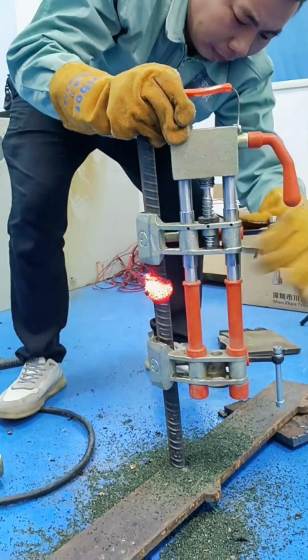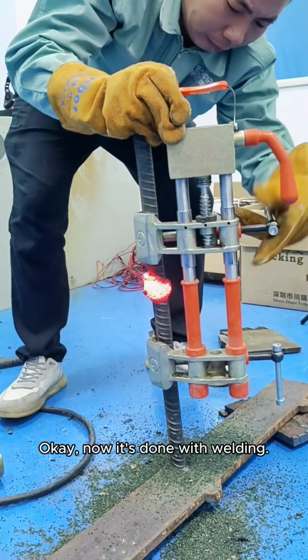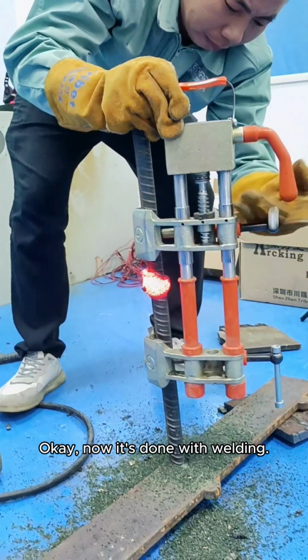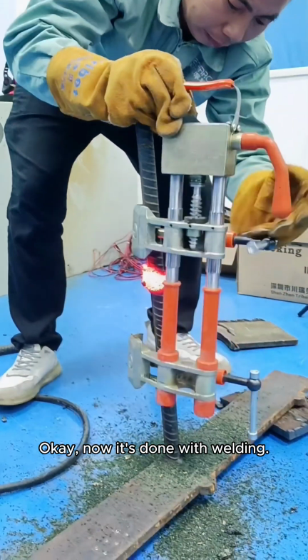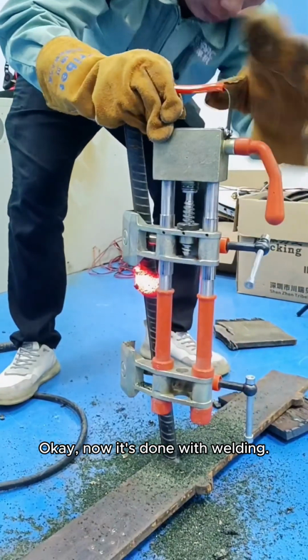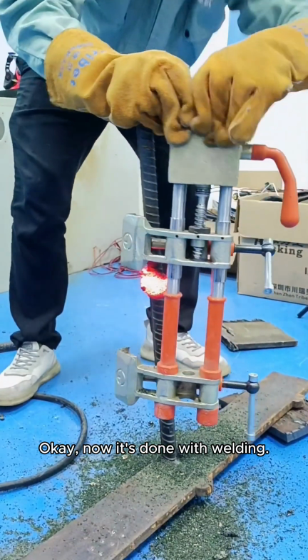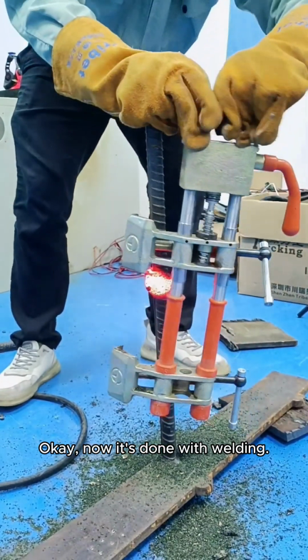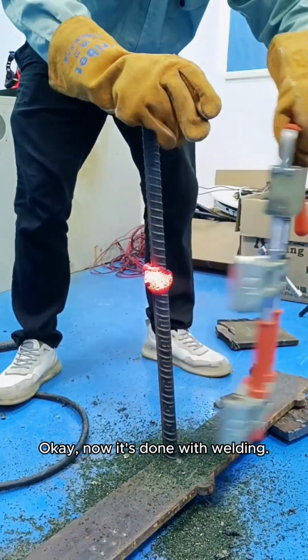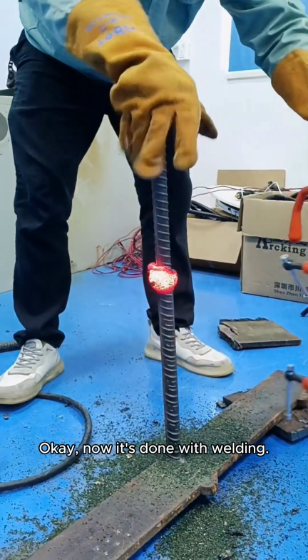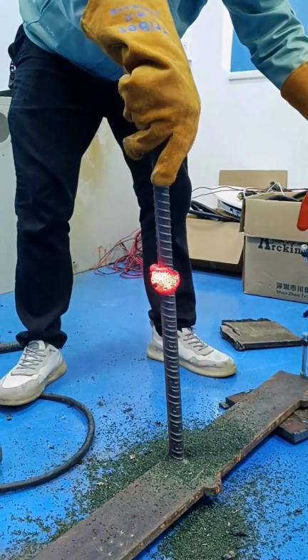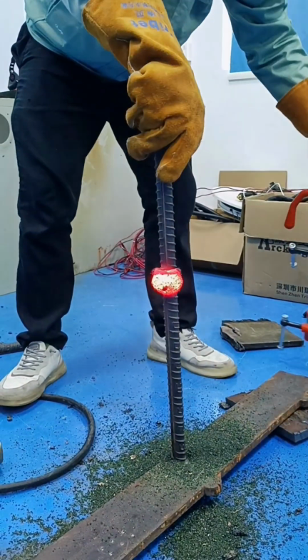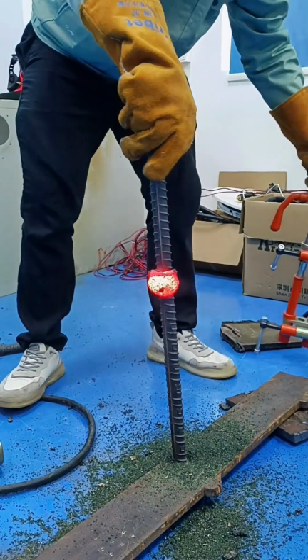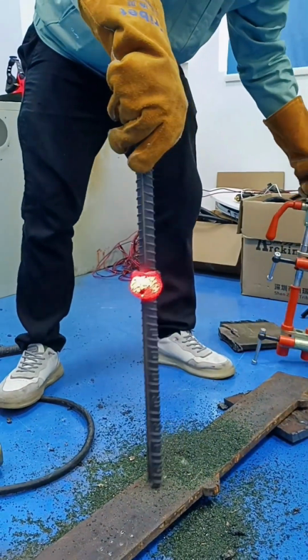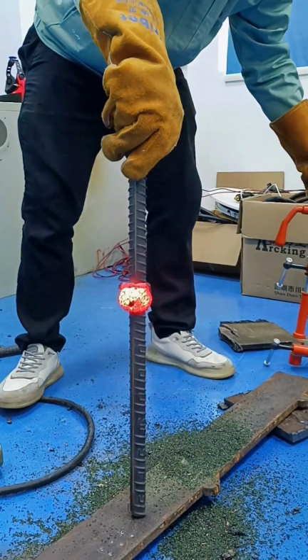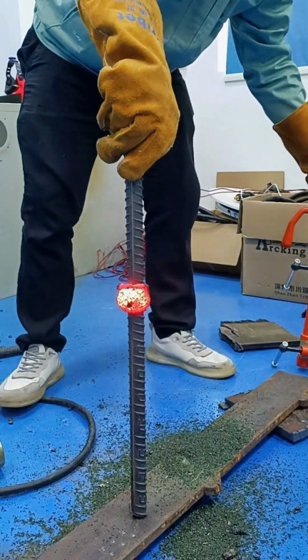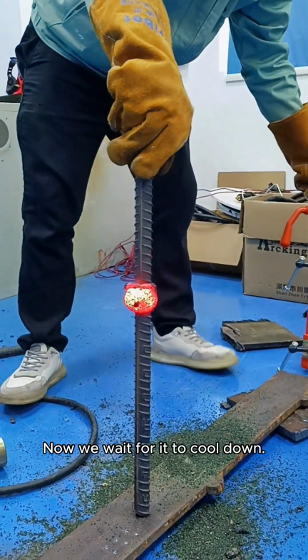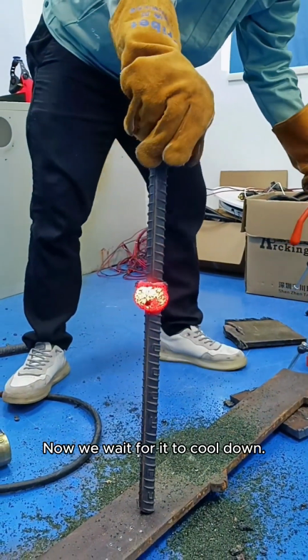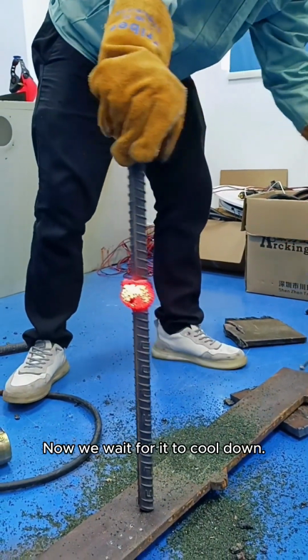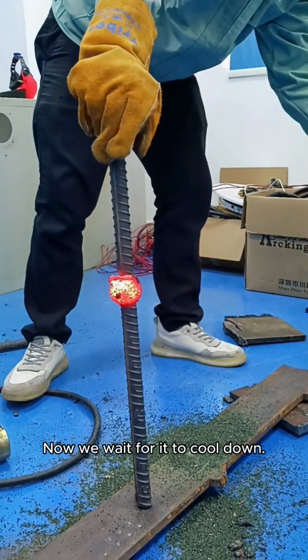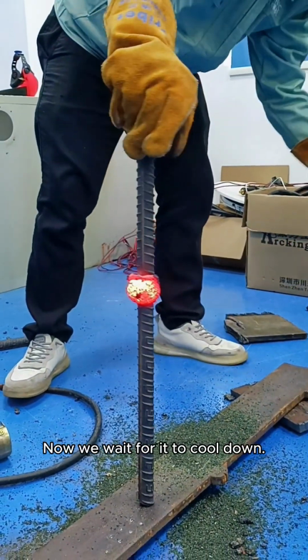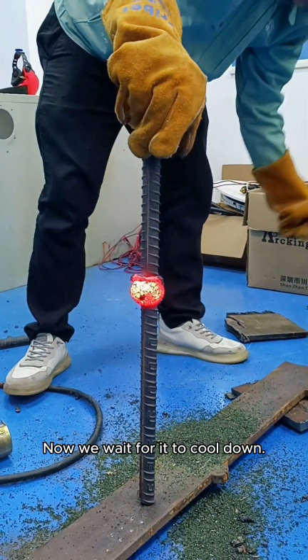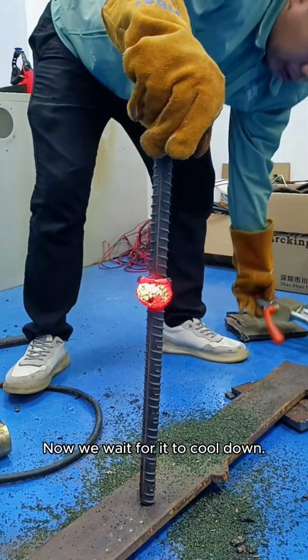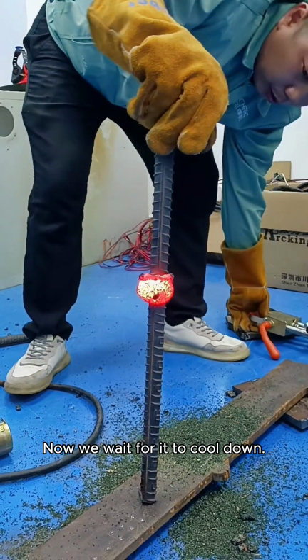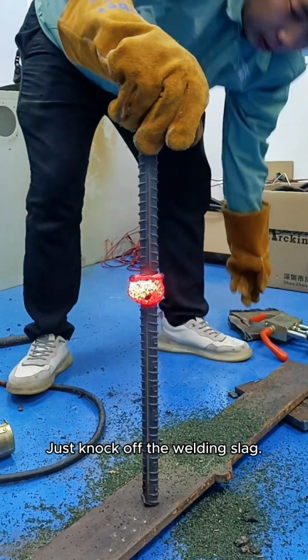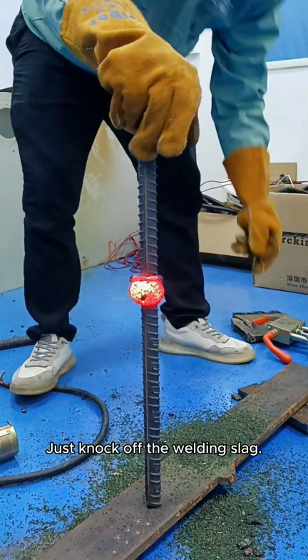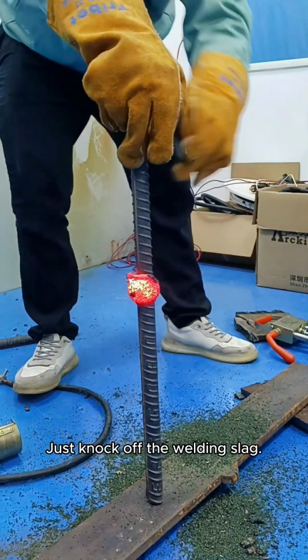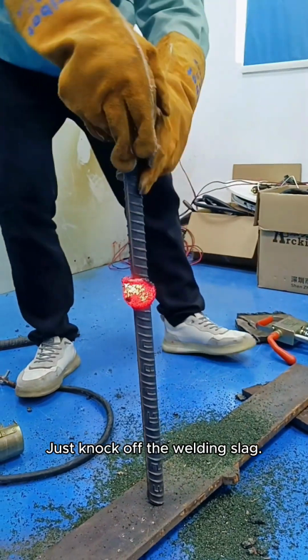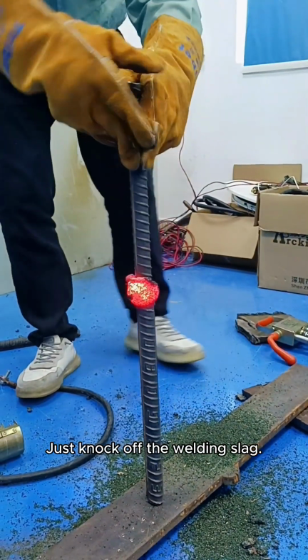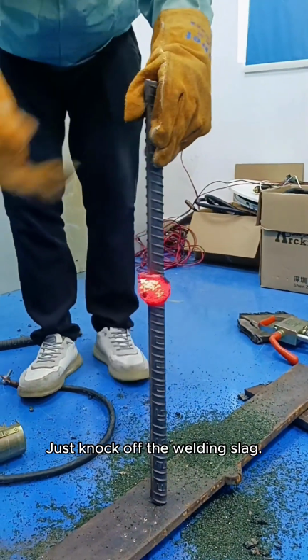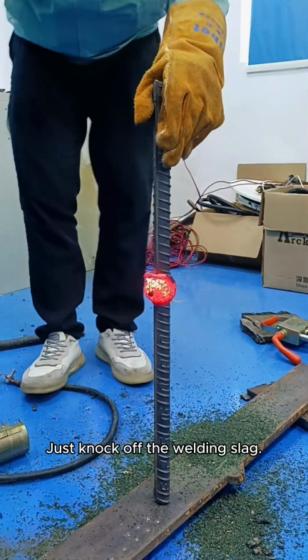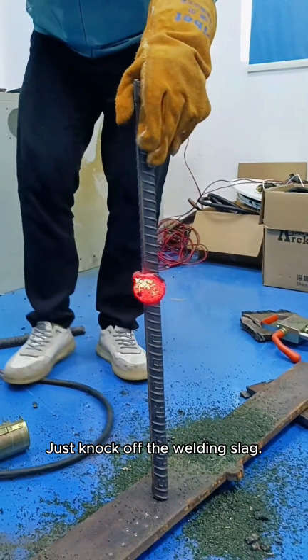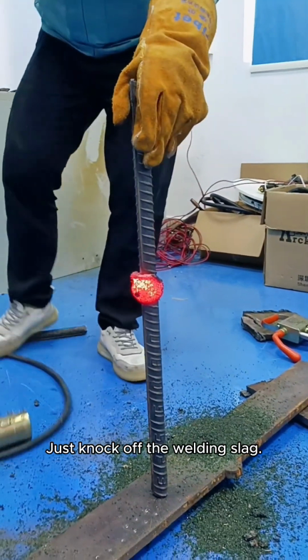Okay, now it's done with welding. Now we wait for it to cool down. Just knock off the welding slag.